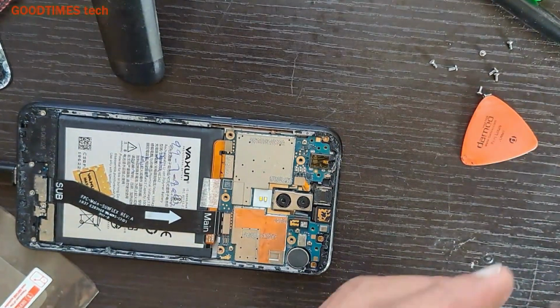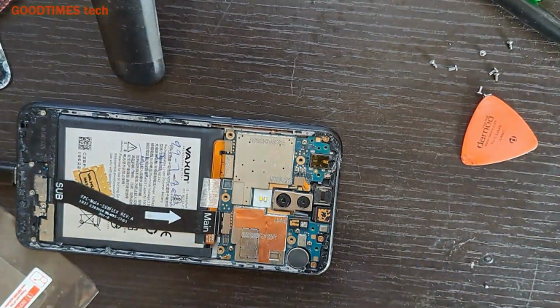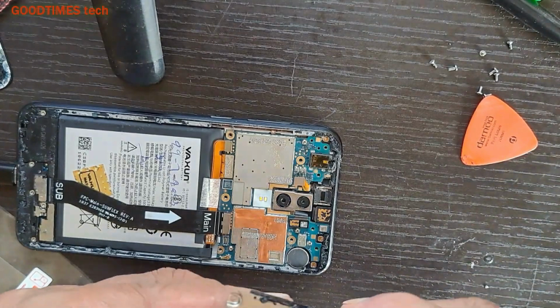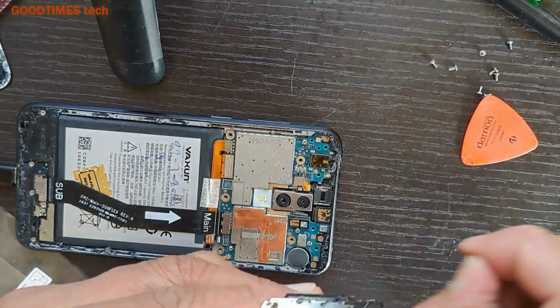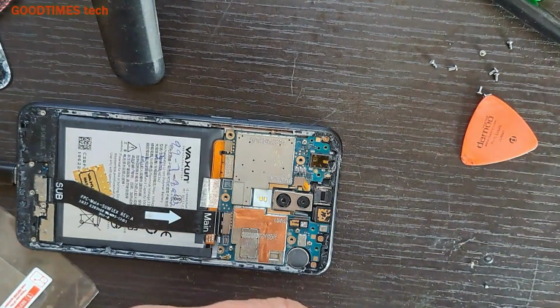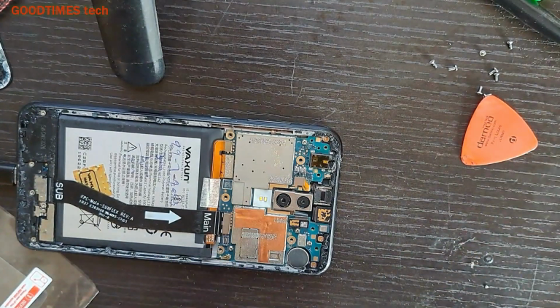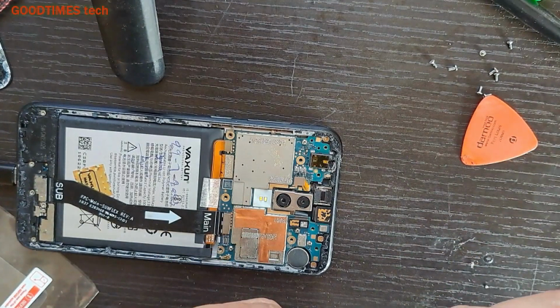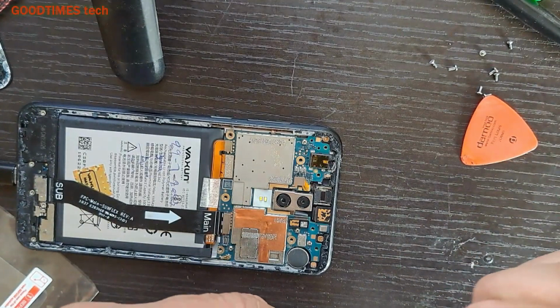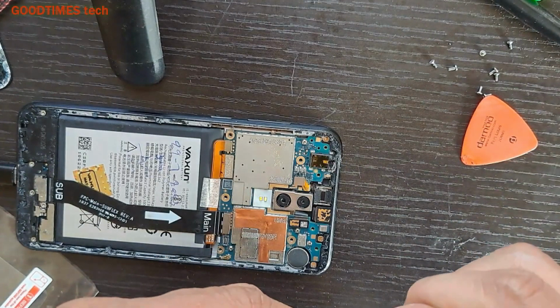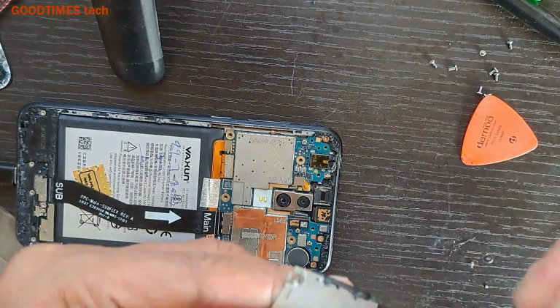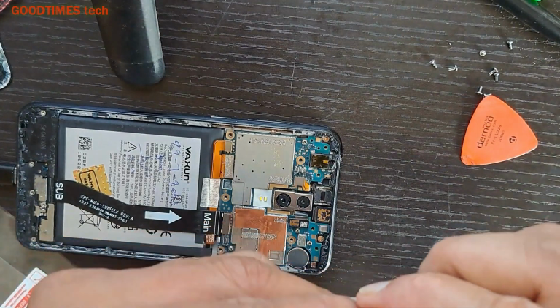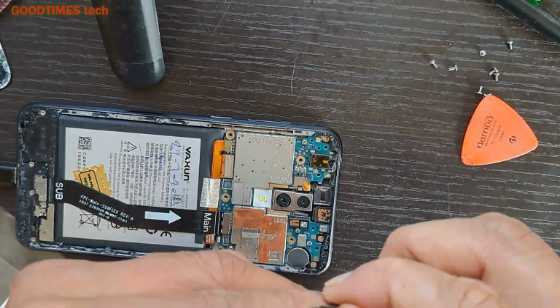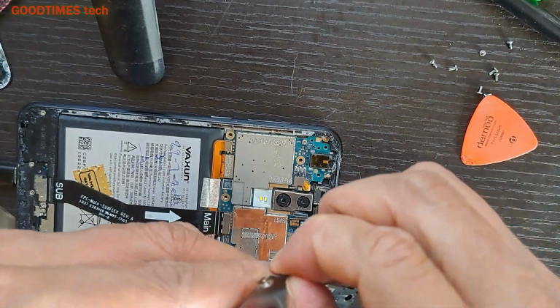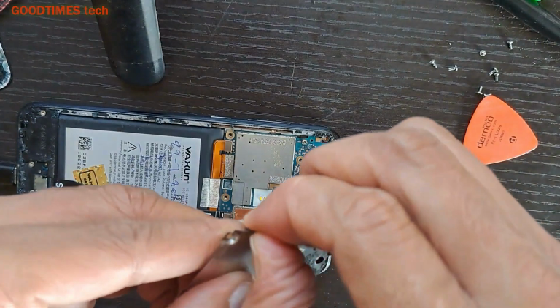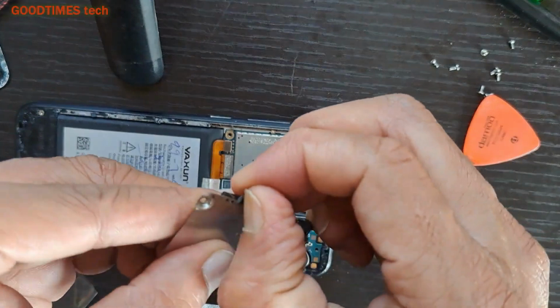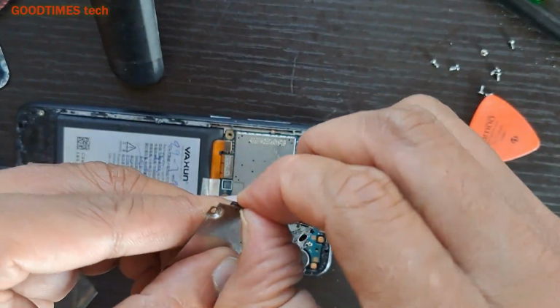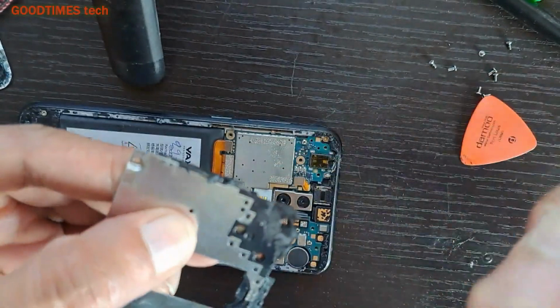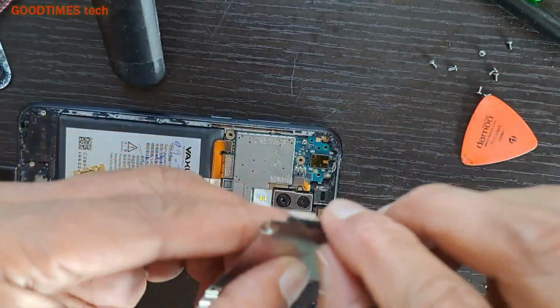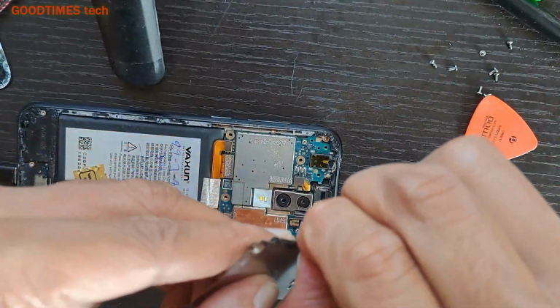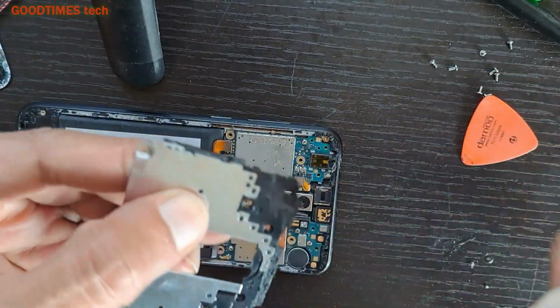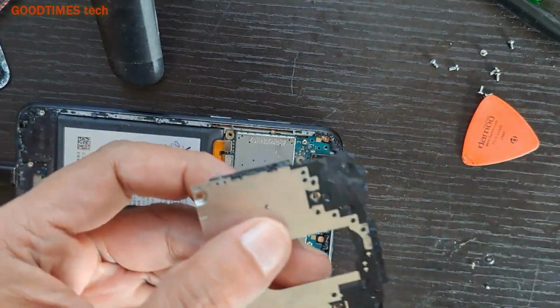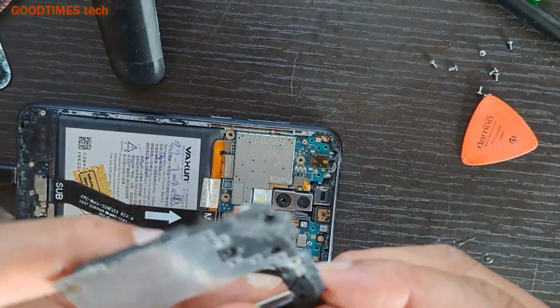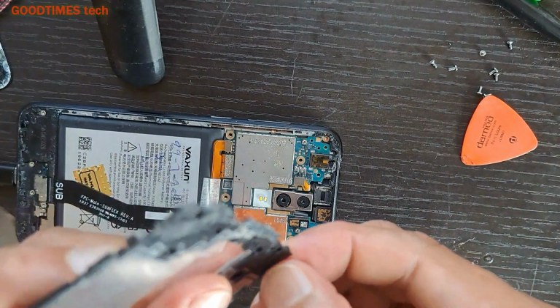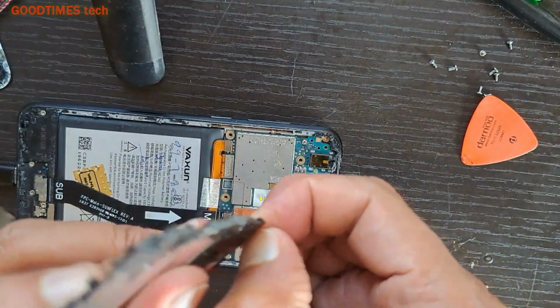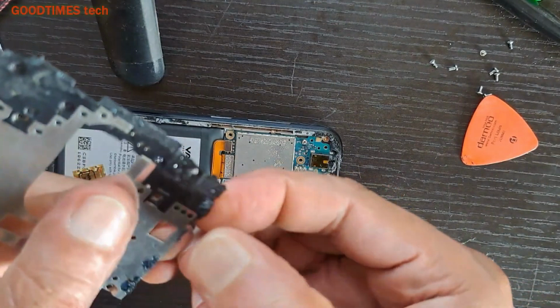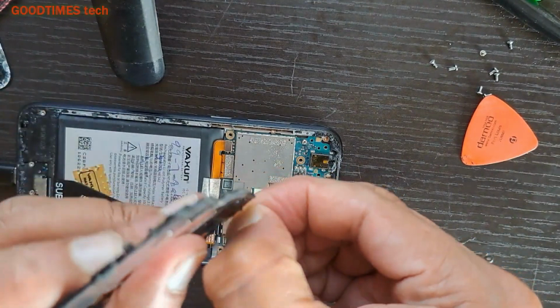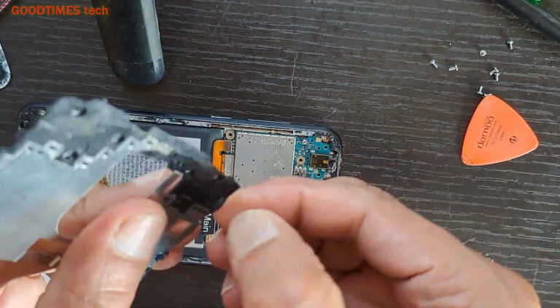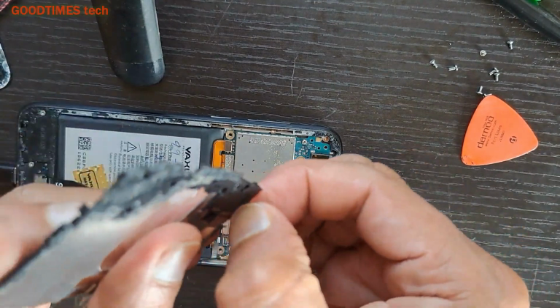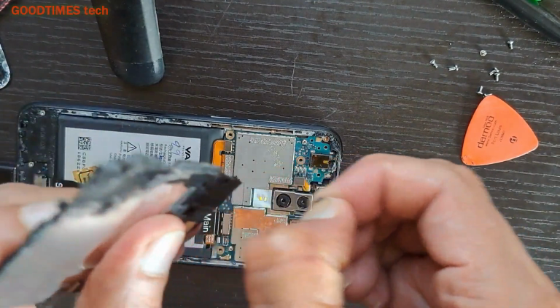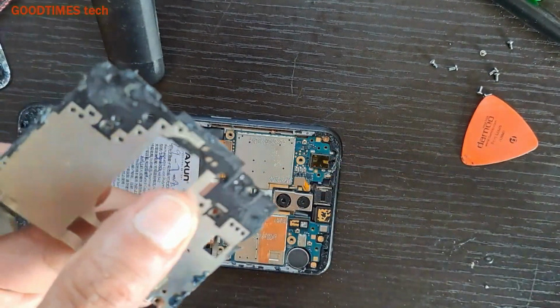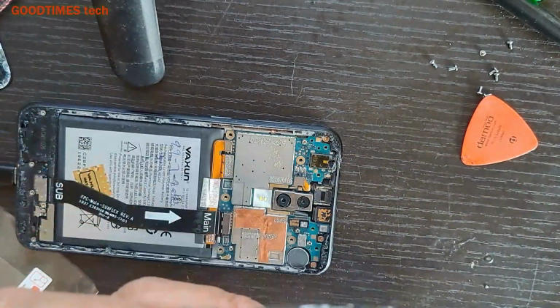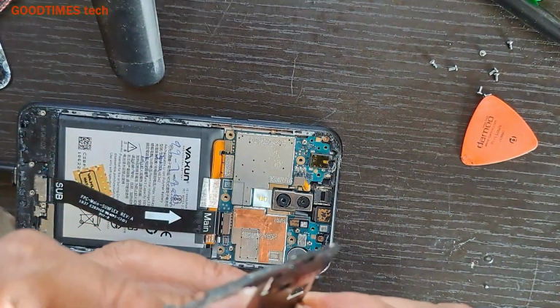As it is charging, now let's reassemble it. Fix the main board bracket first, and then the back cover.